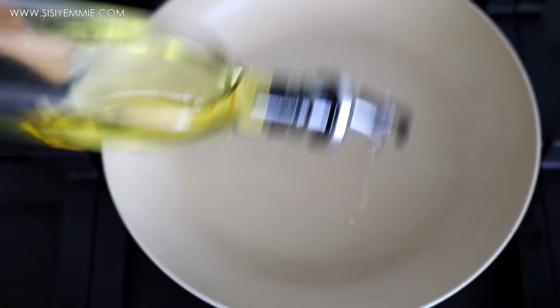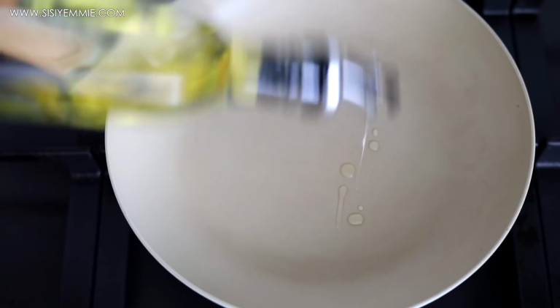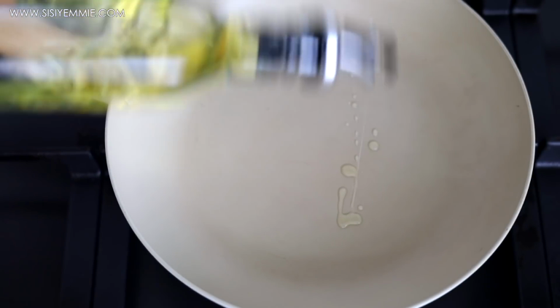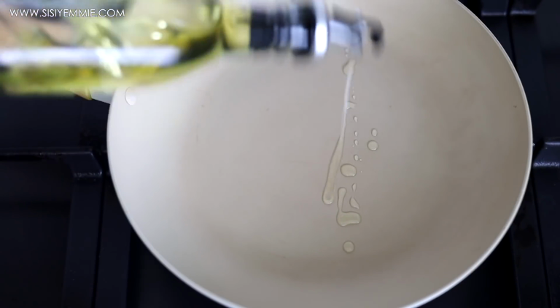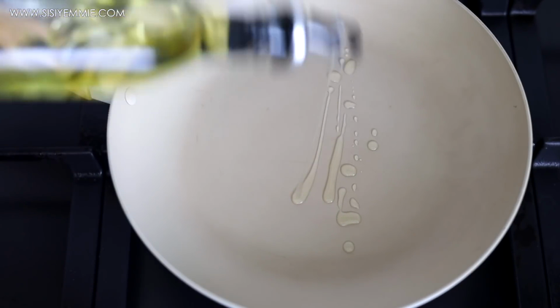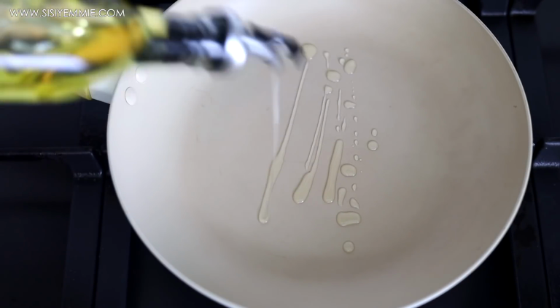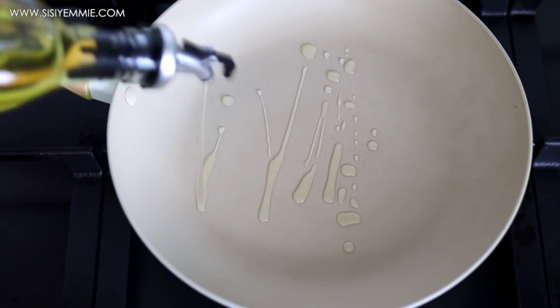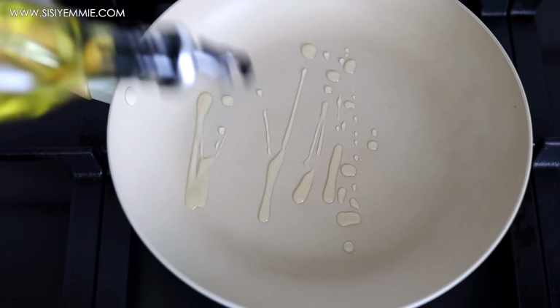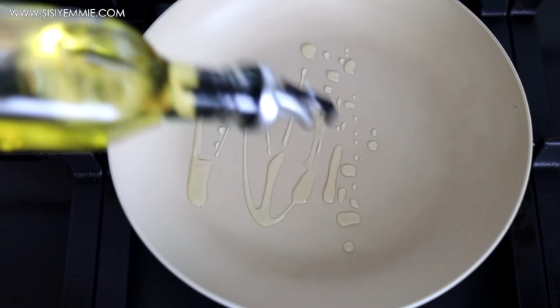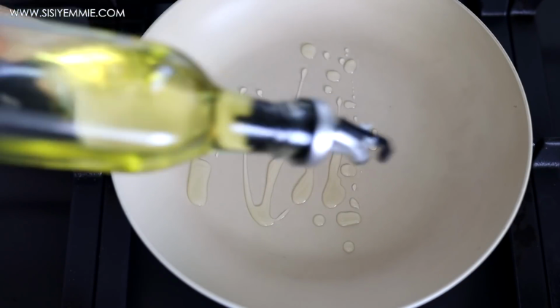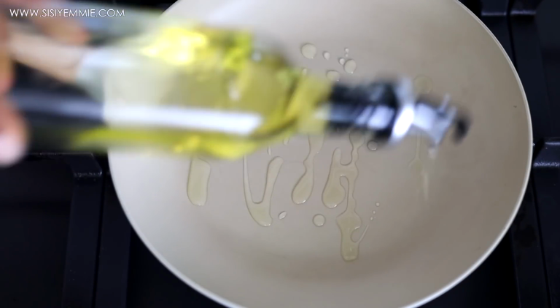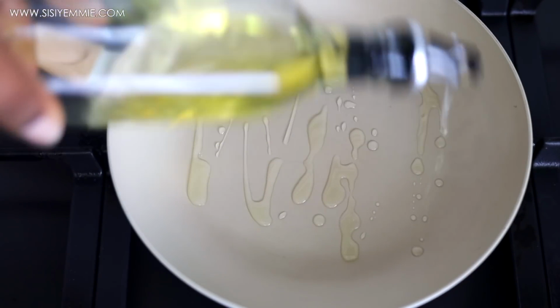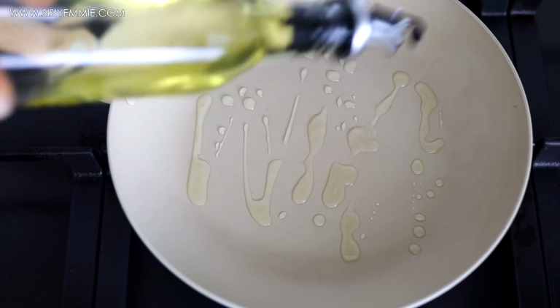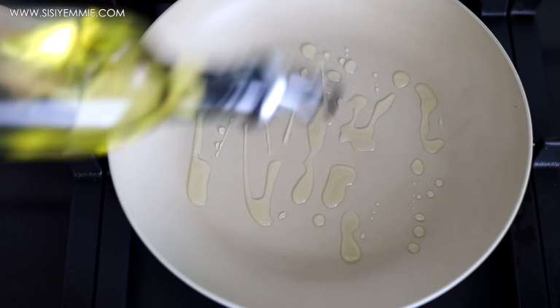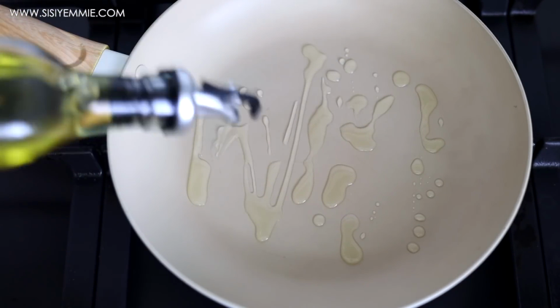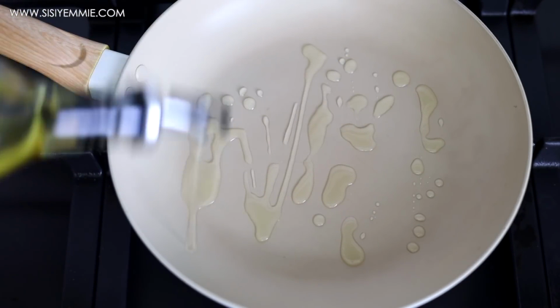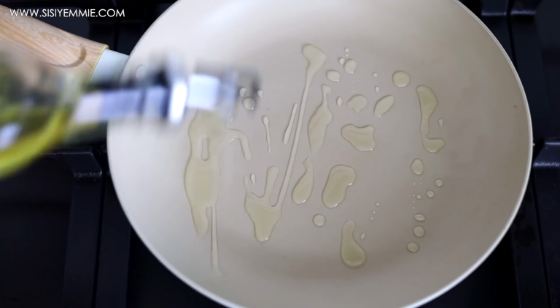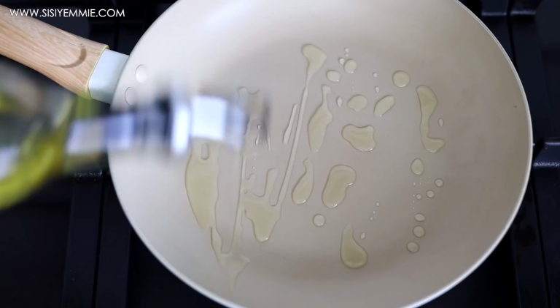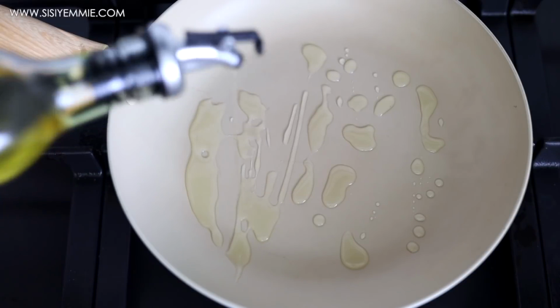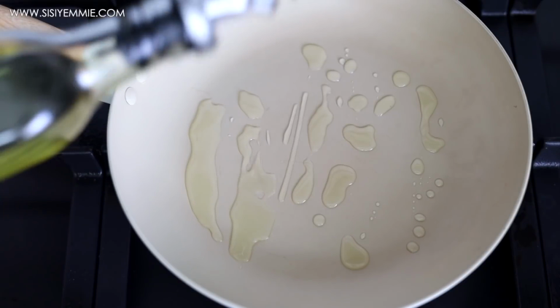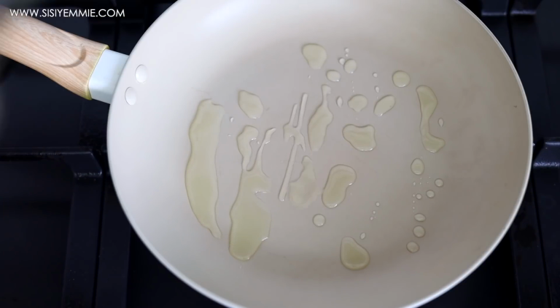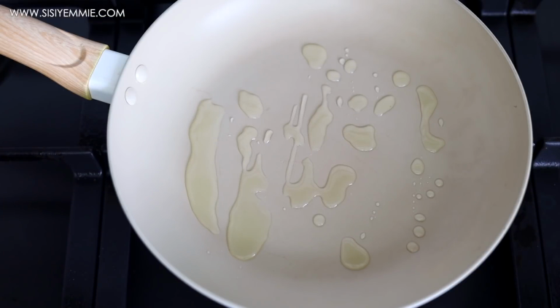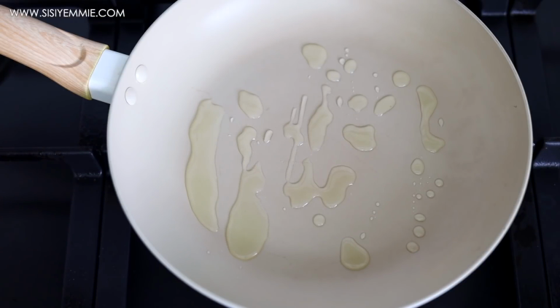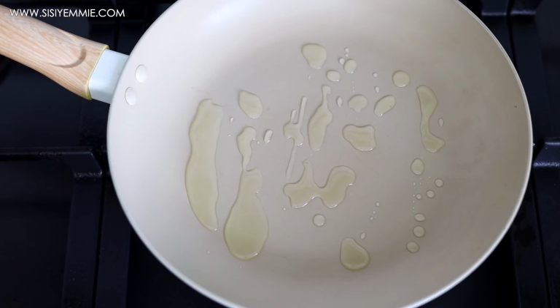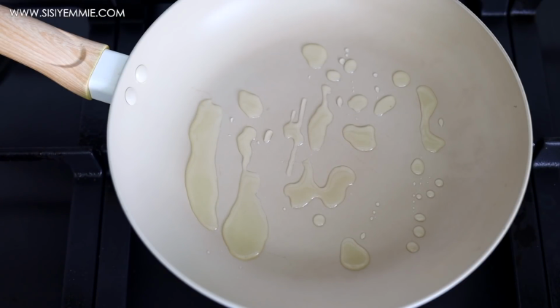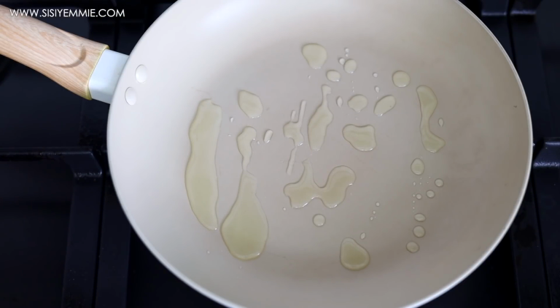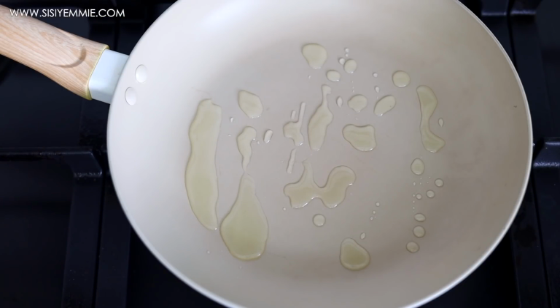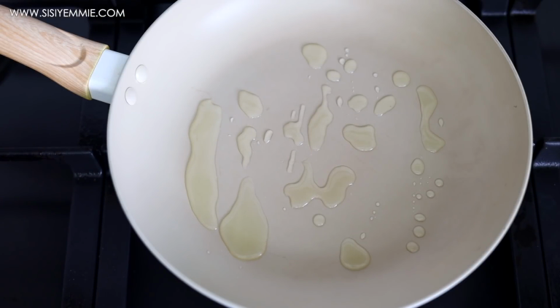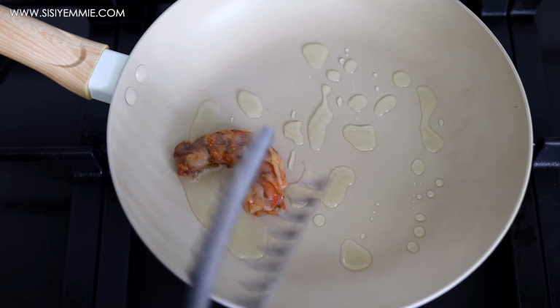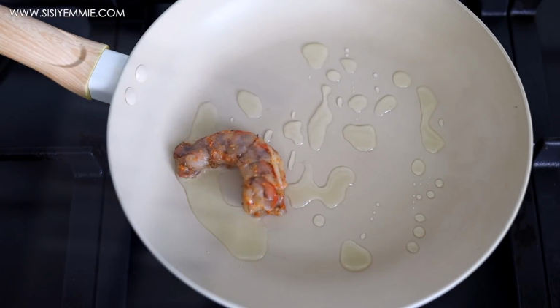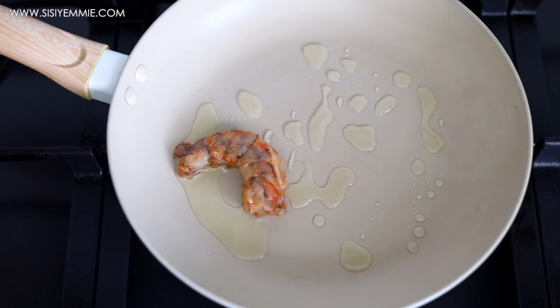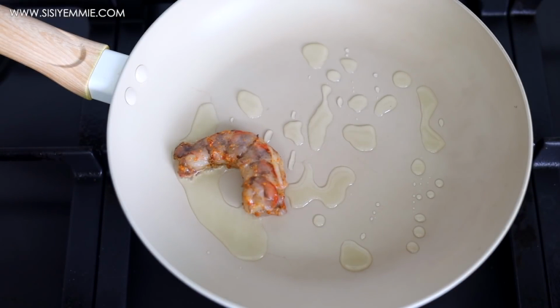I'm going to heat up a pan now, add some vegetable oil, then put the prawns on it and cook on each side for about two minutes.